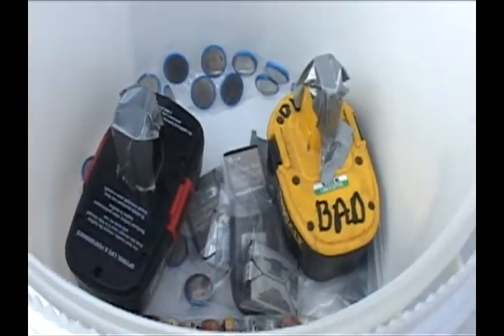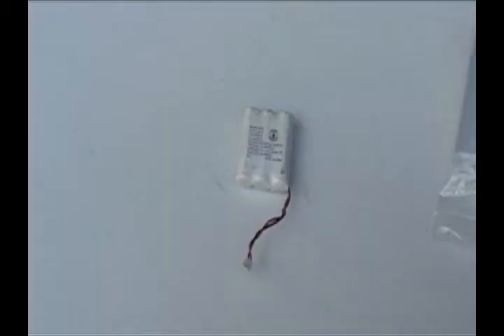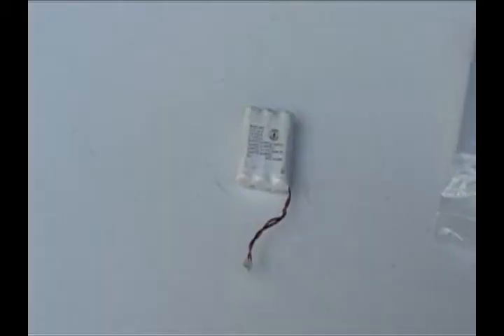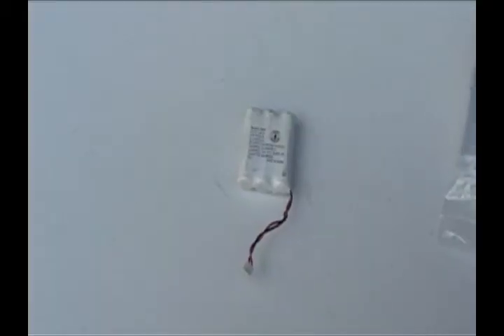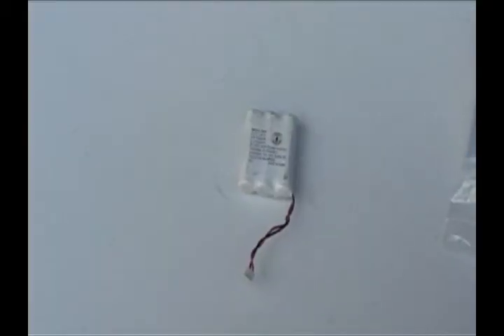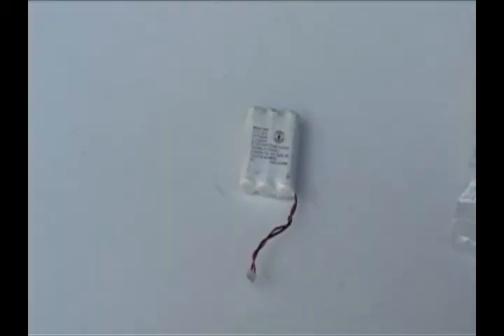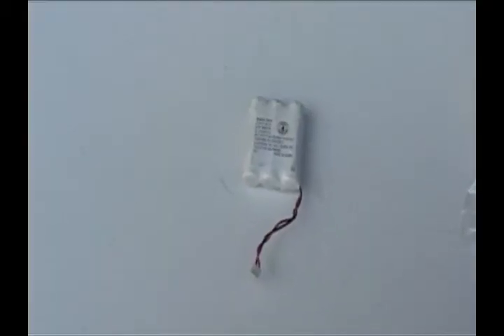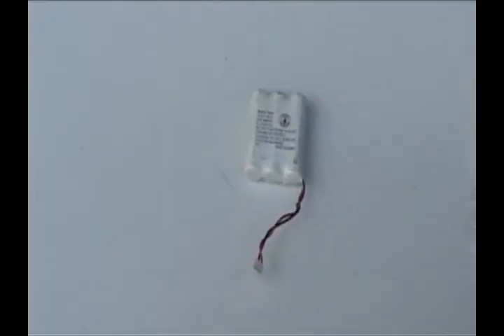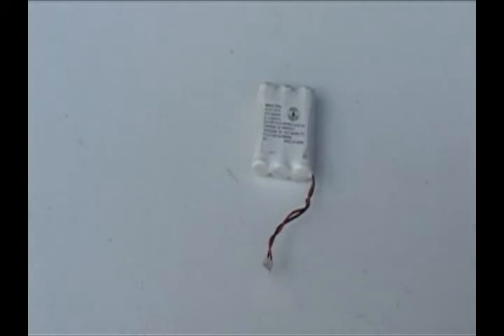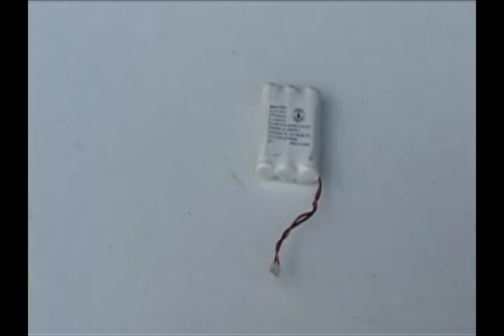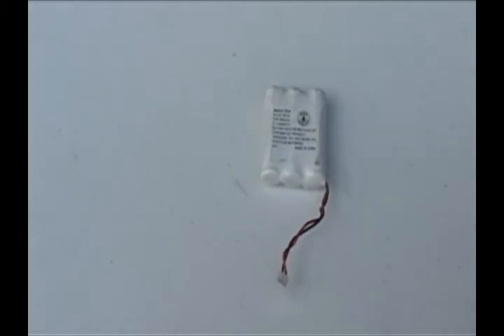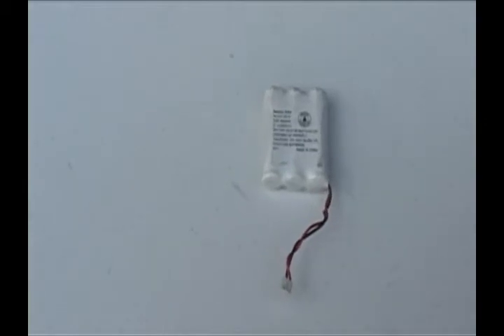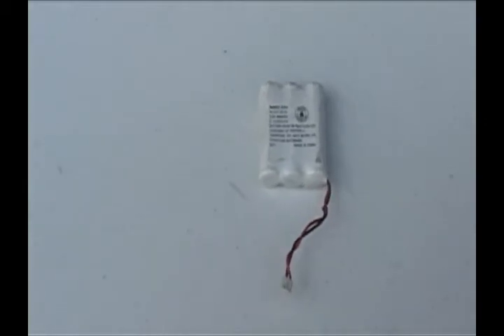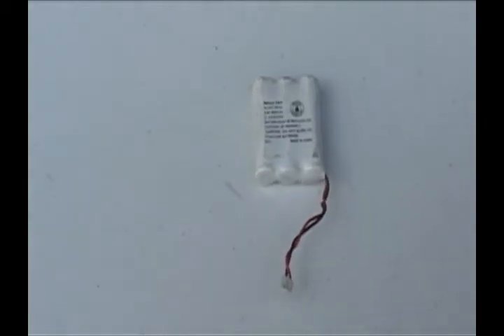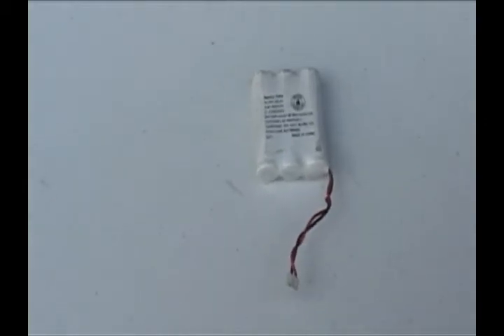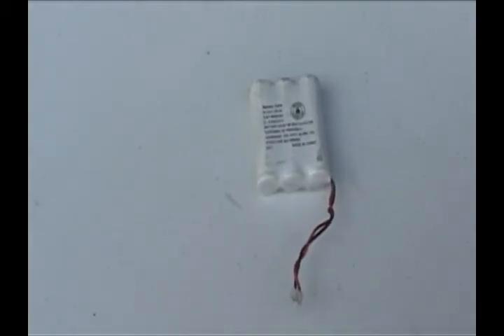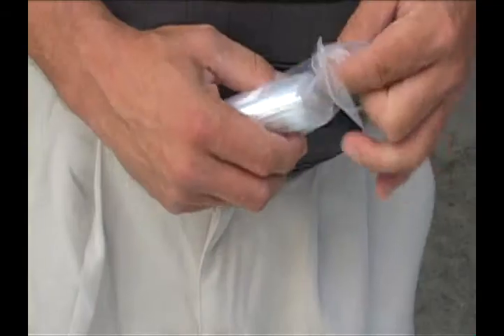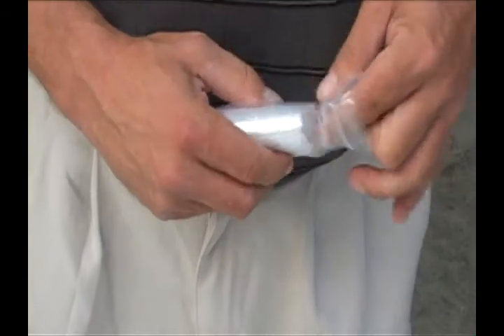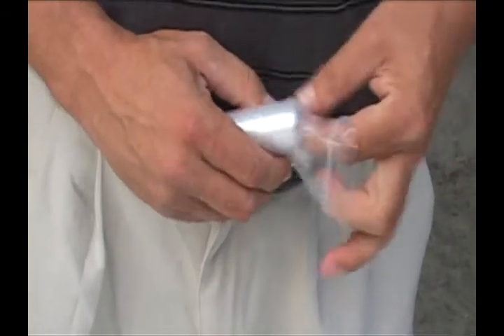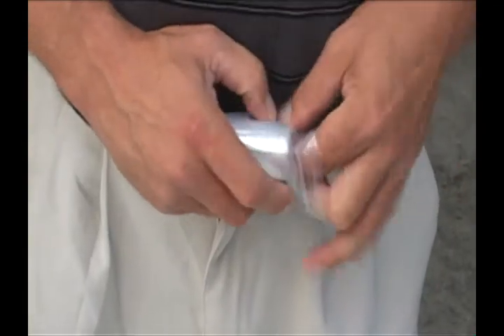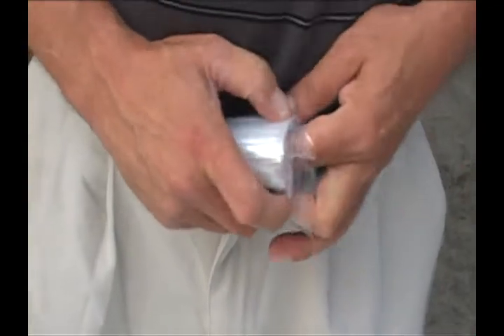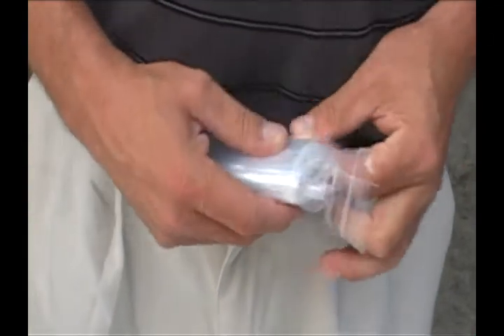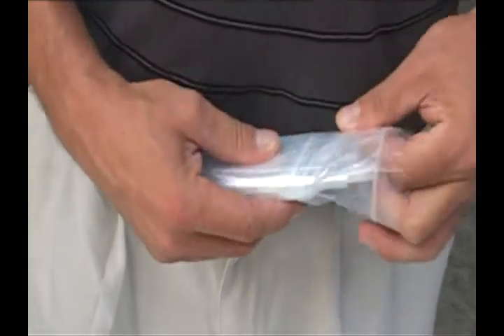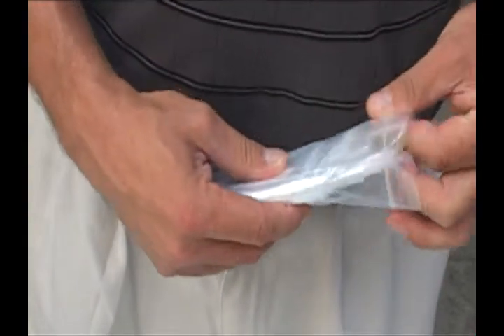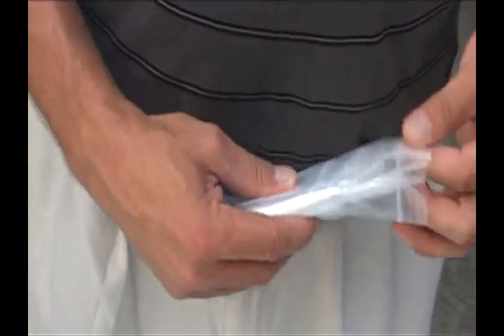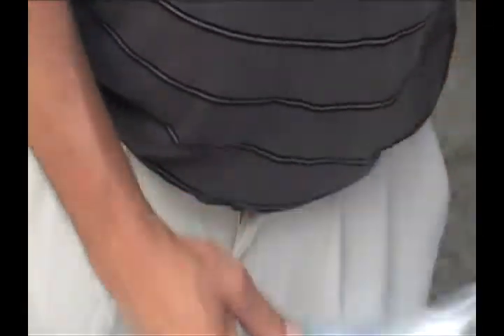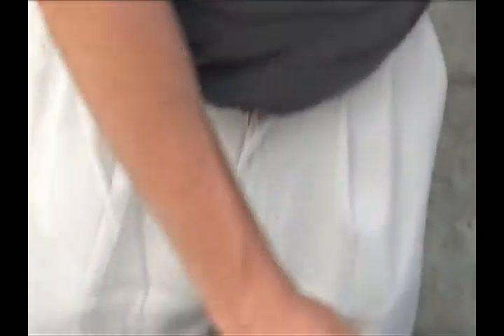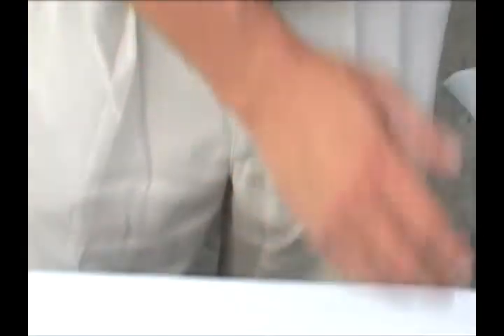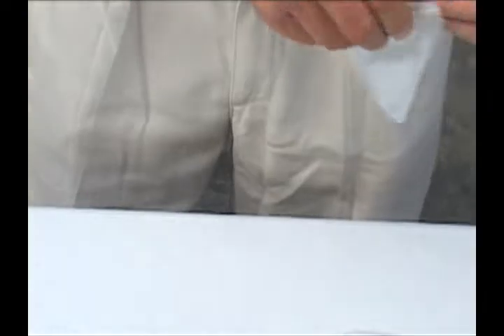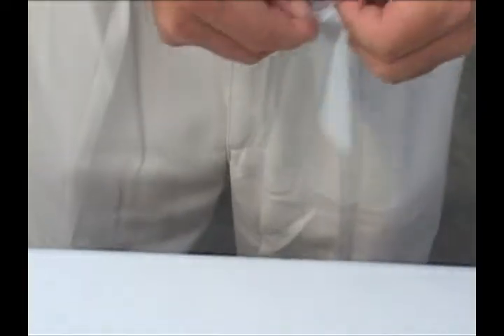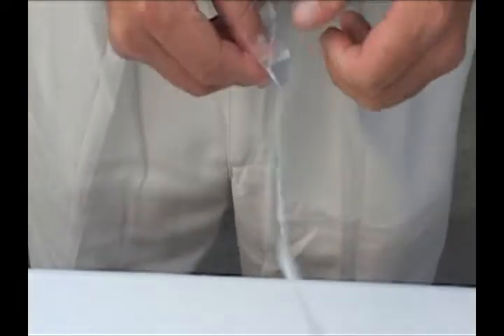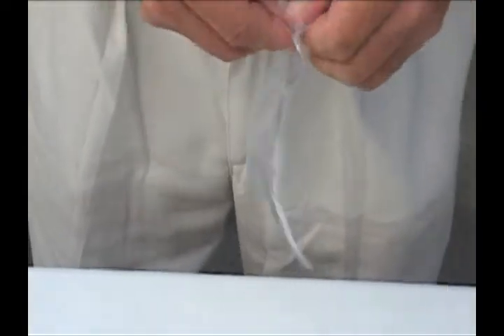This is a nickel metal hydride sealed cell battery. Just place the battery into a plastic bag, and you can add it to the bucket for shipping.